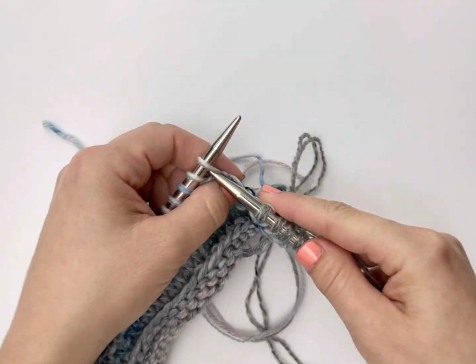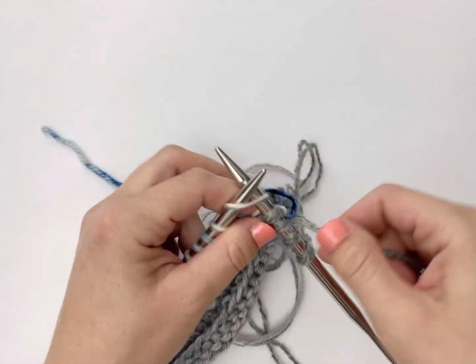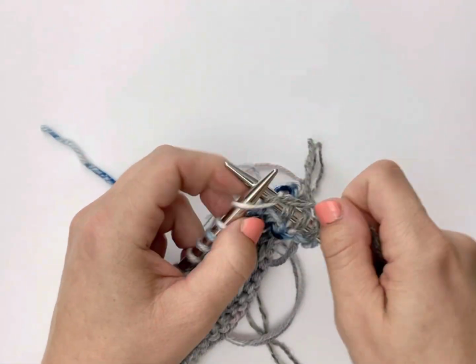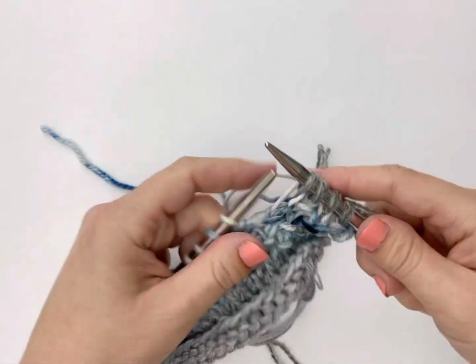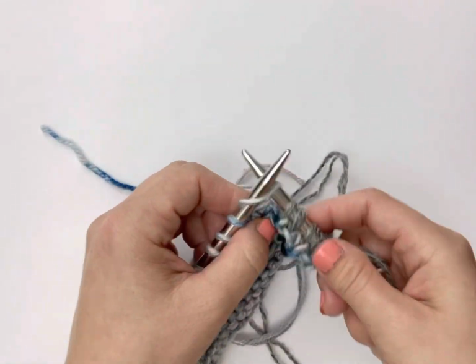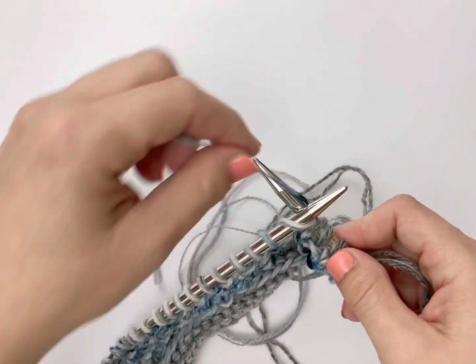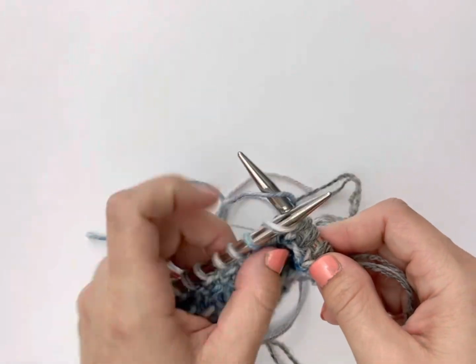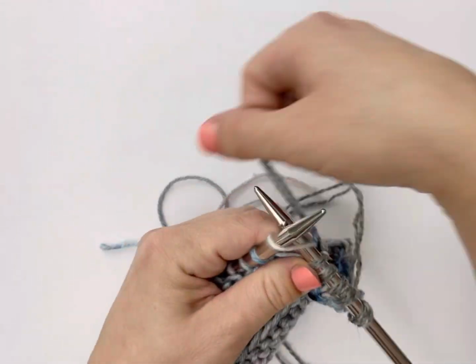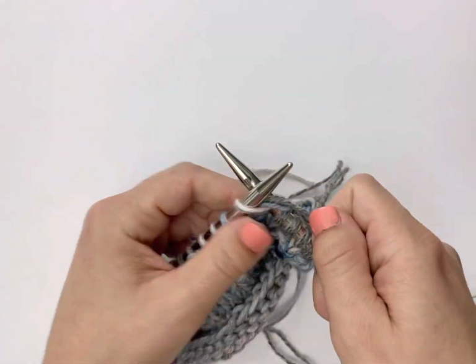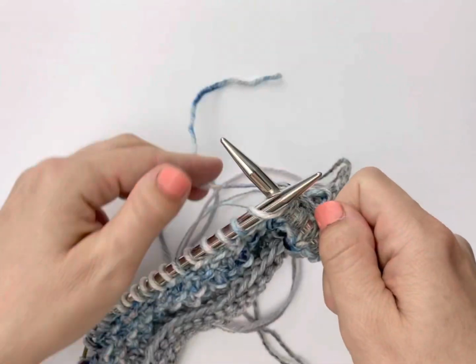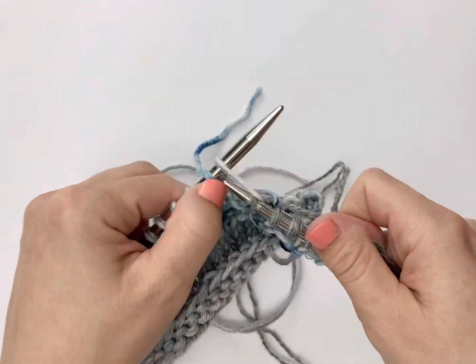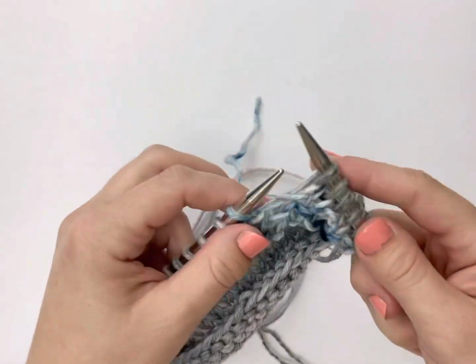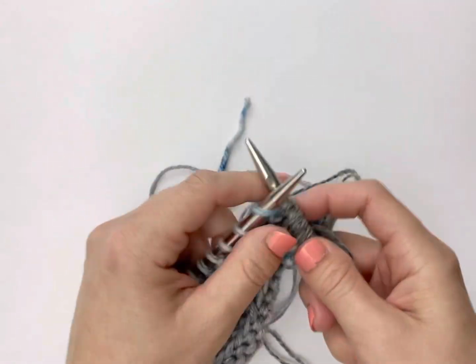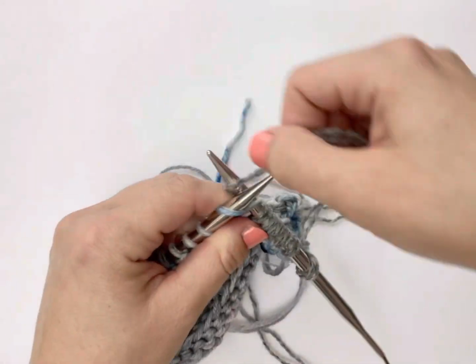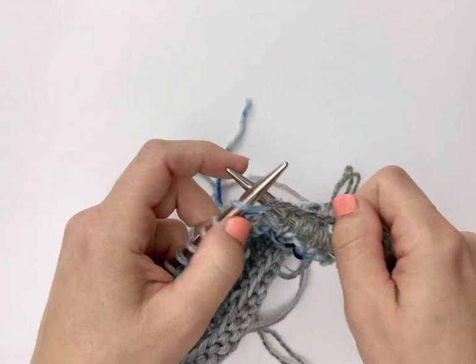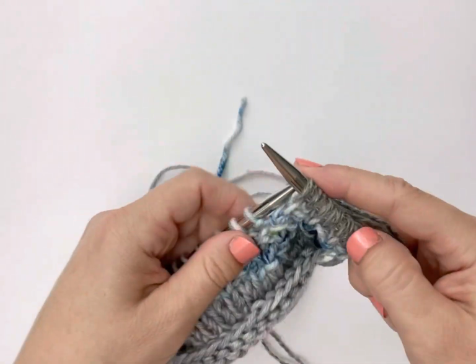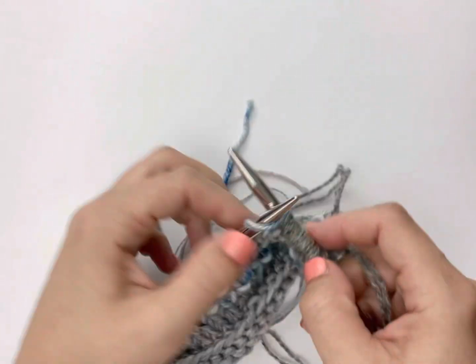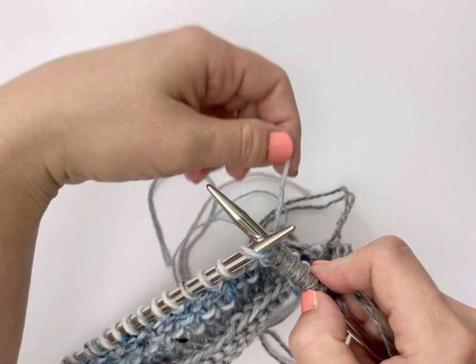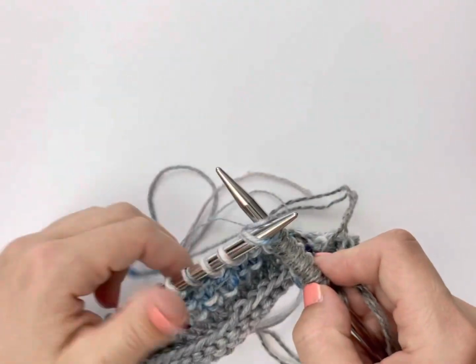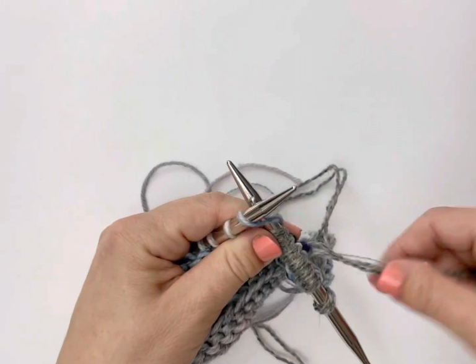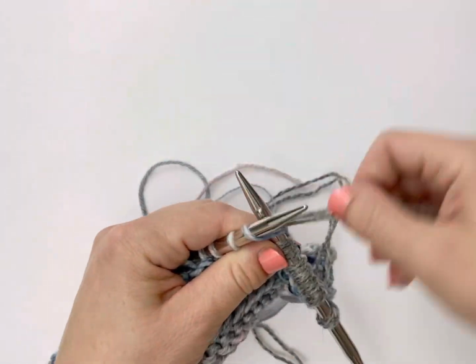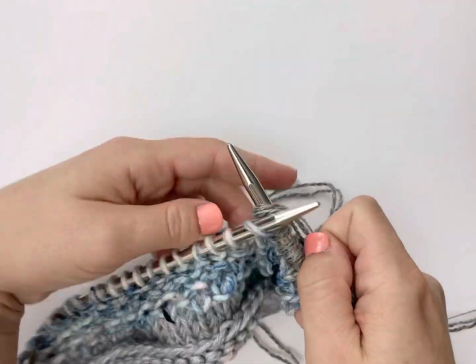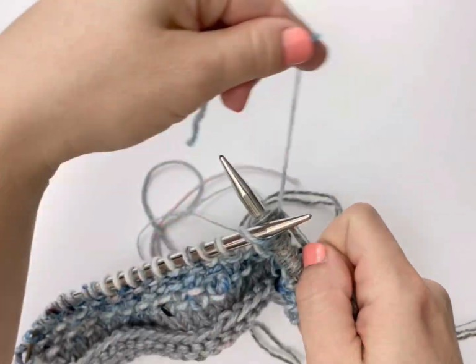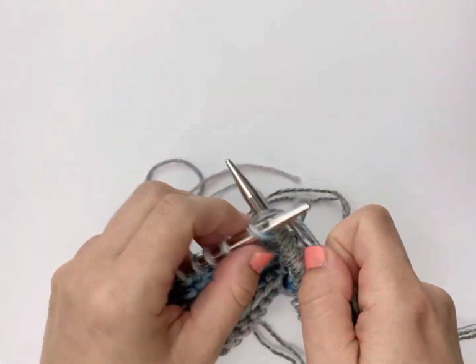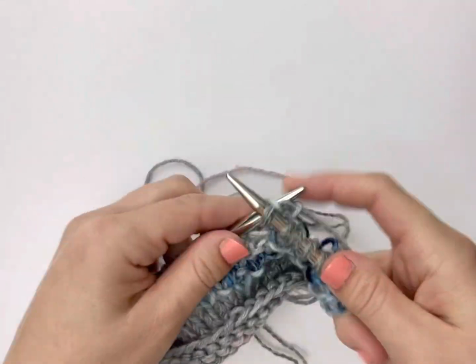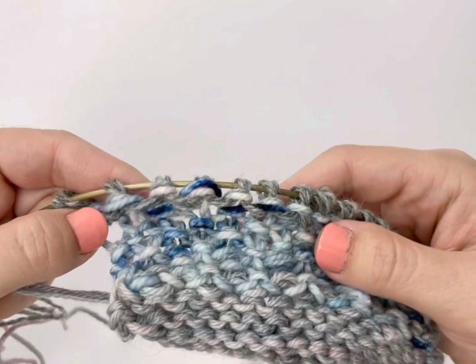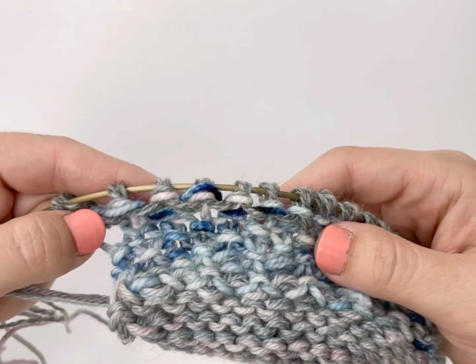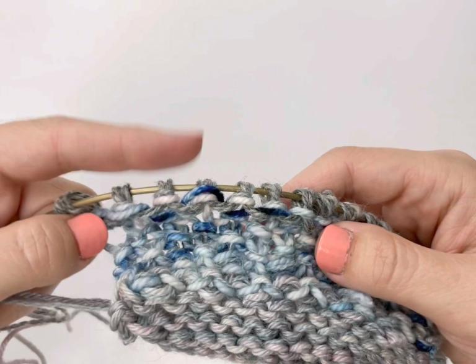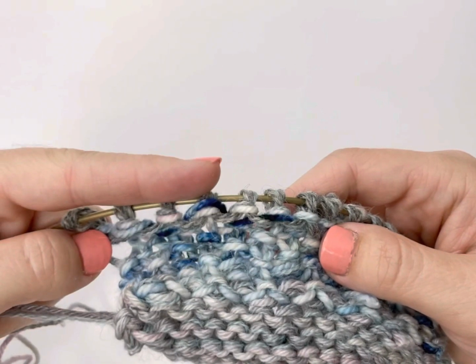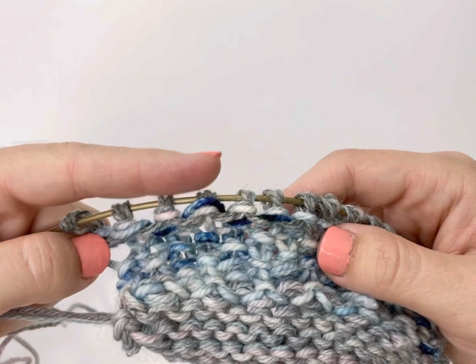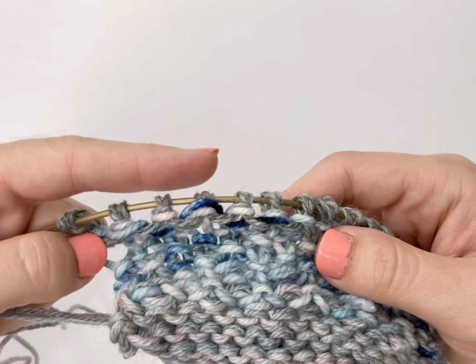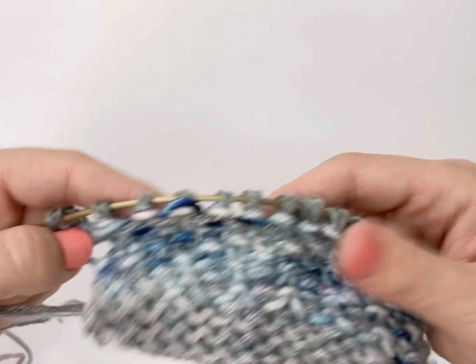And you're repeating that. Every other stitch, you're going to work that fancy wrap to start weaving in the end as you knit. You're going to do that for about three or four inches worth of stitches. That's what it looks like on the back.